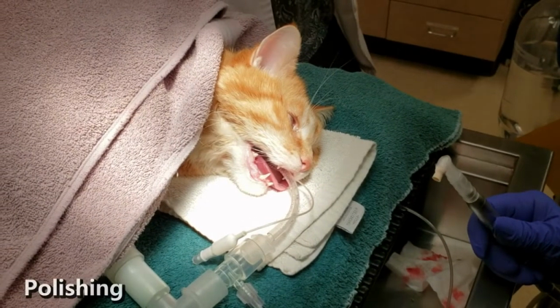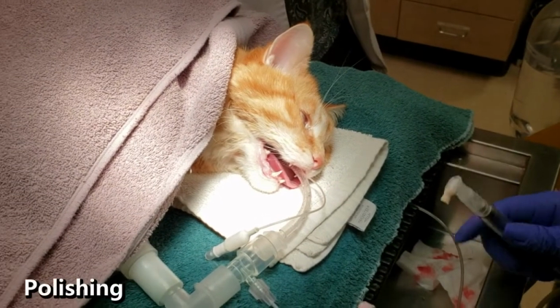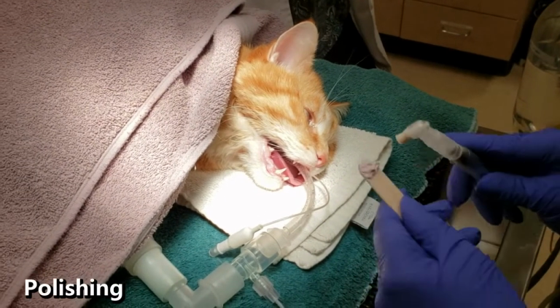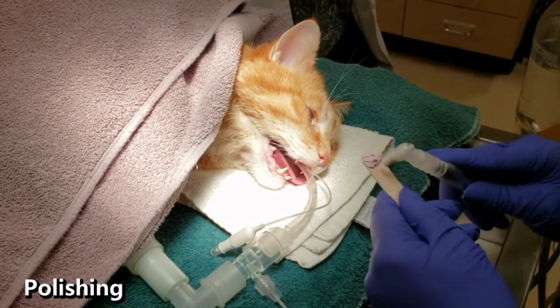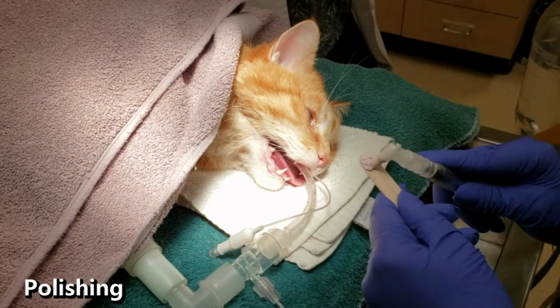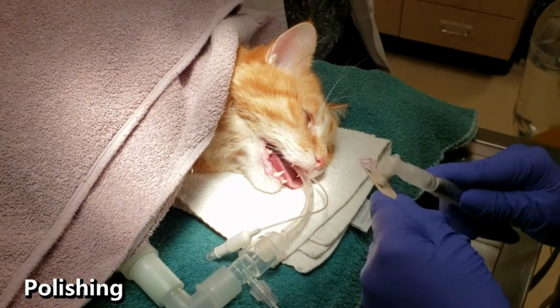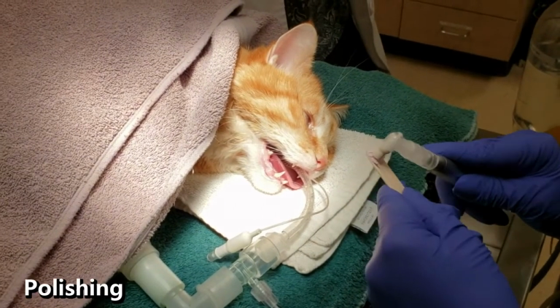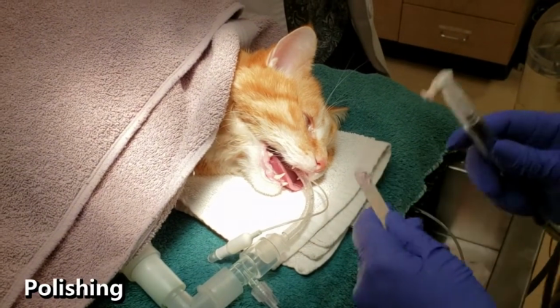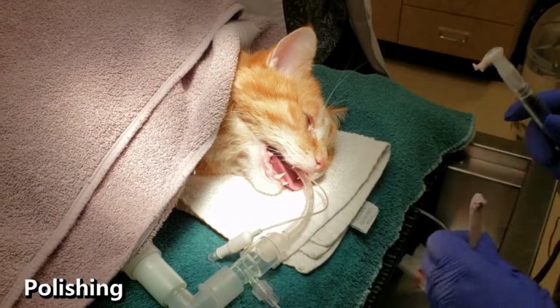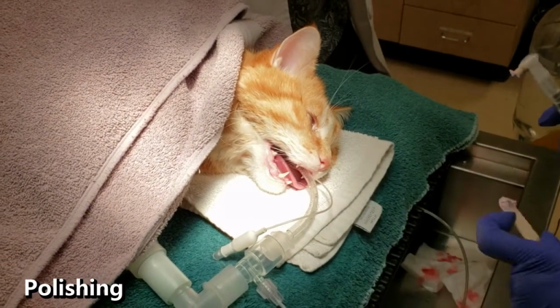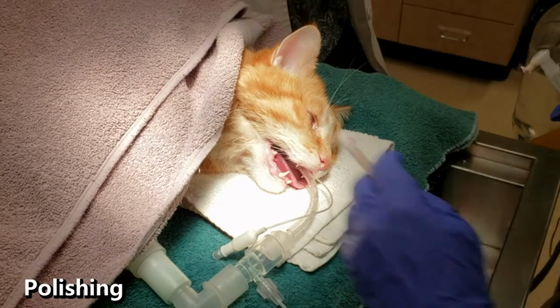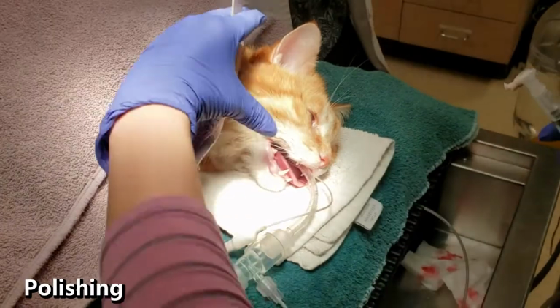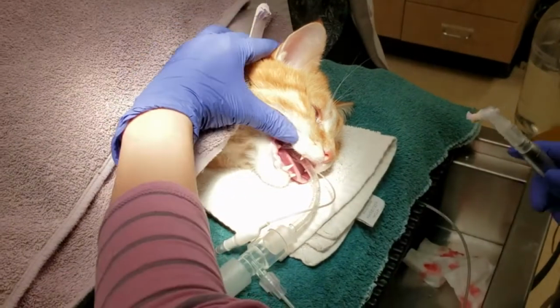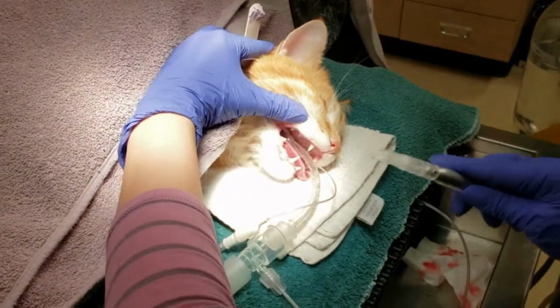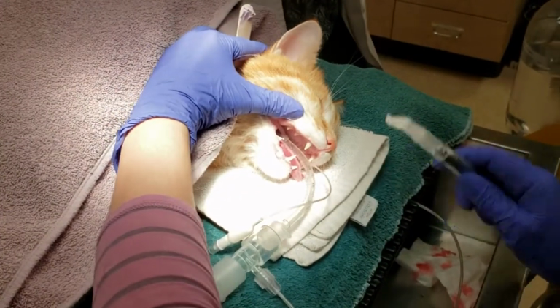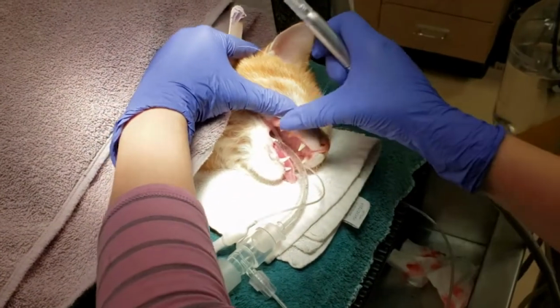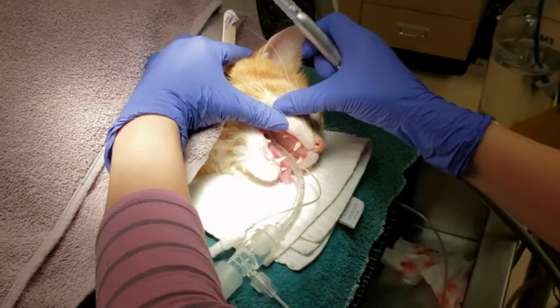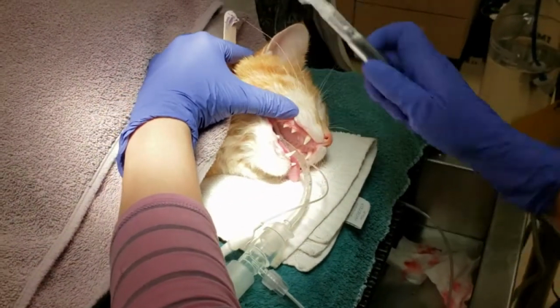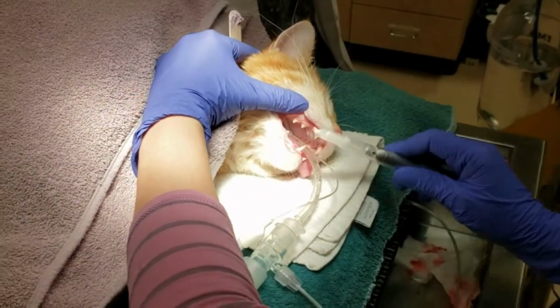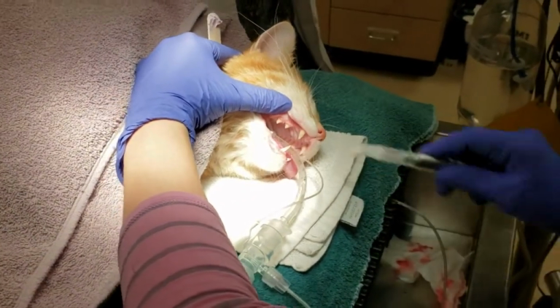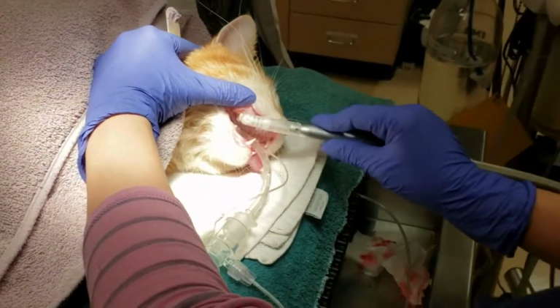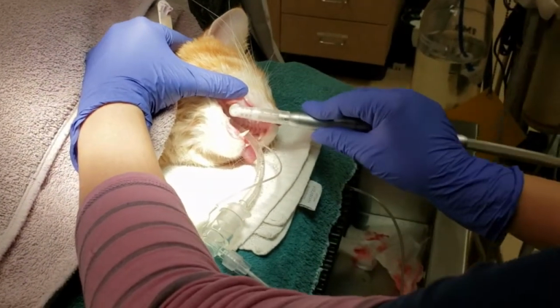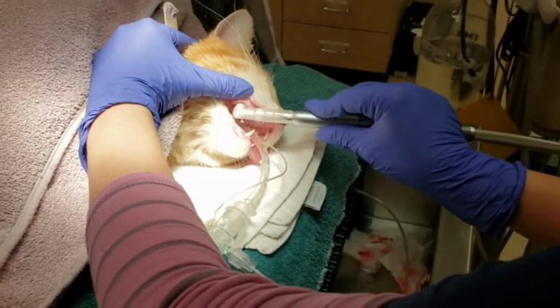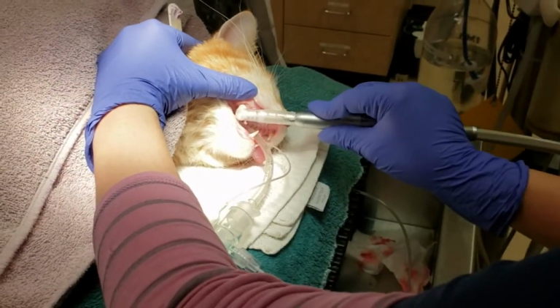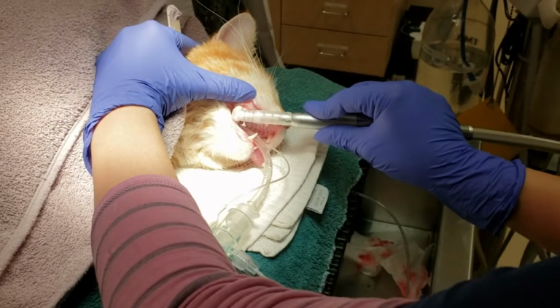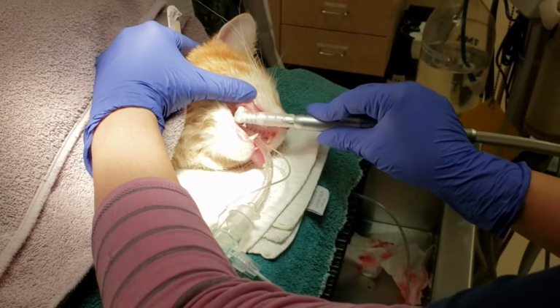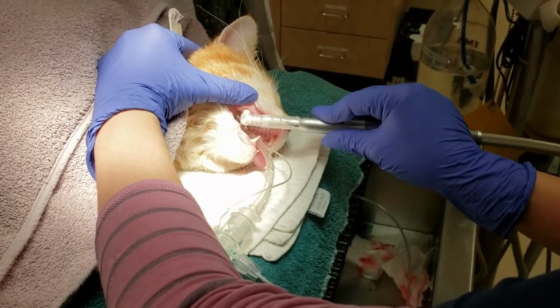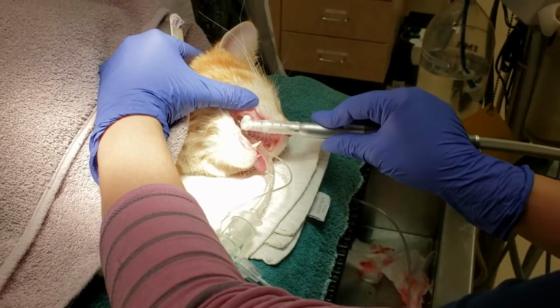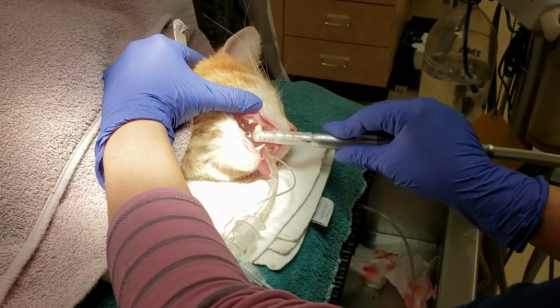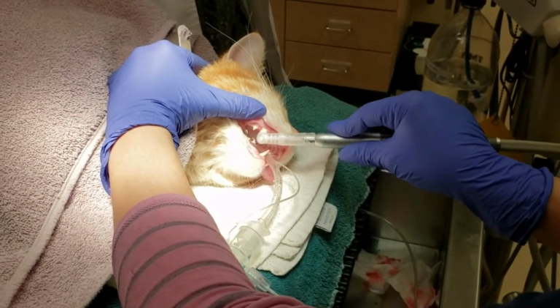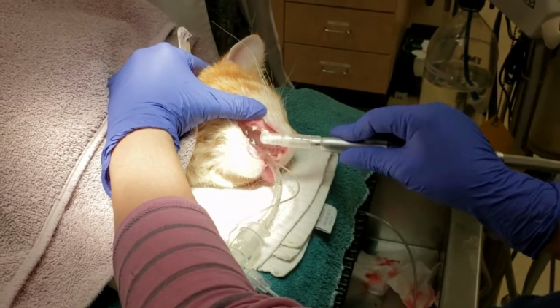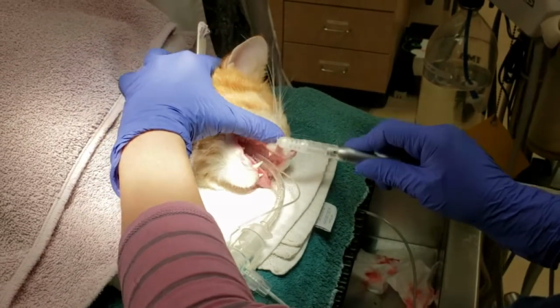After the ultrasonic scaling, our nurse polishes the teeth. This creates a smooth surface on the crown of the tooth after cleaning to reduce bacterial attachment that can cause or accelerate periodontal disease.